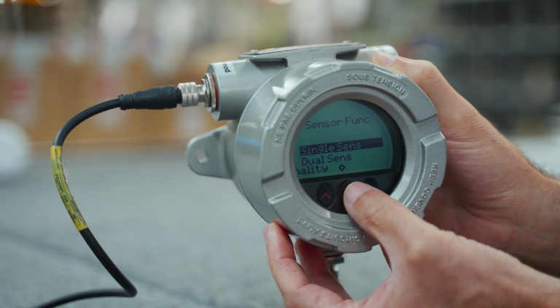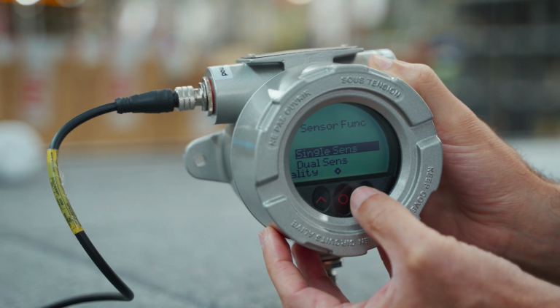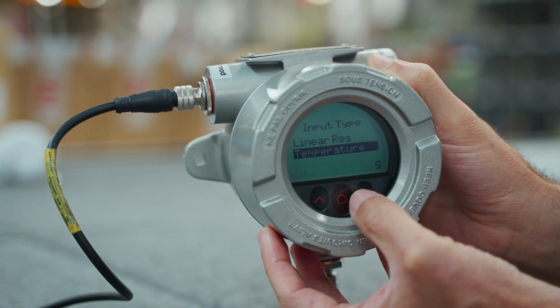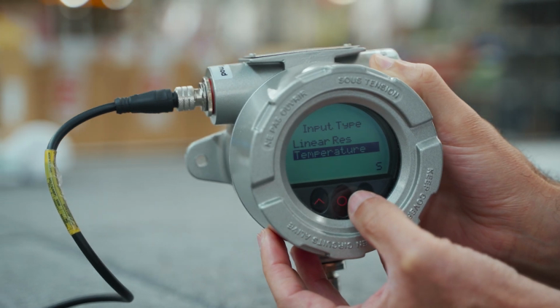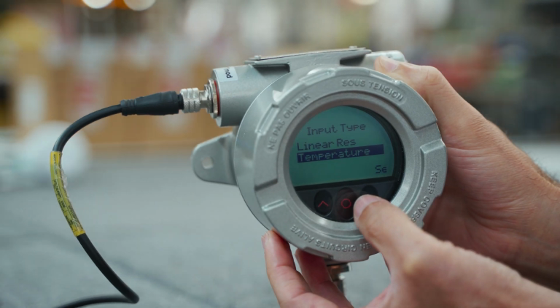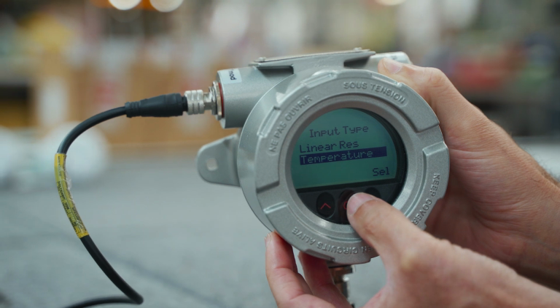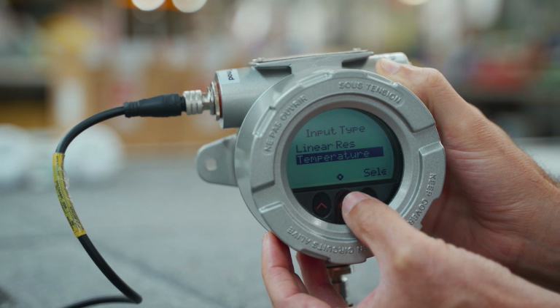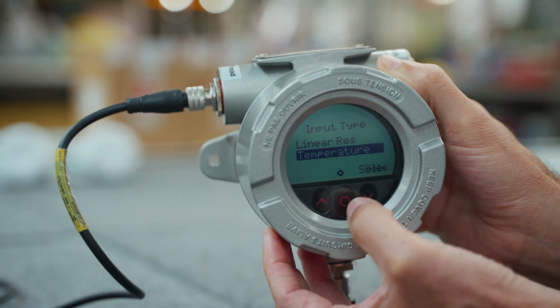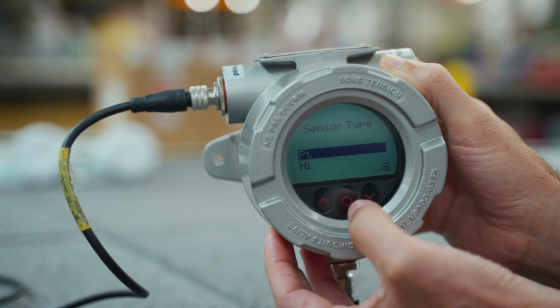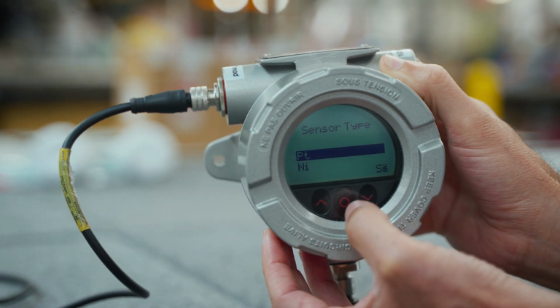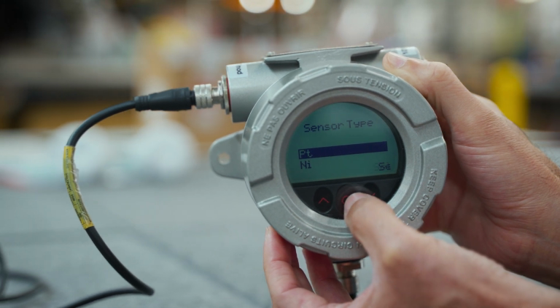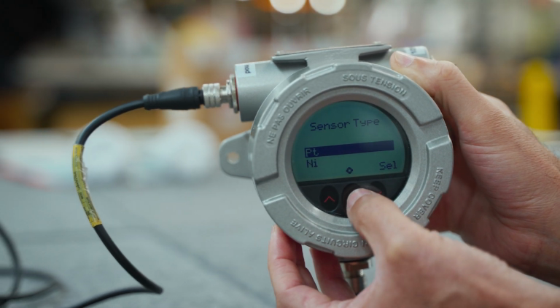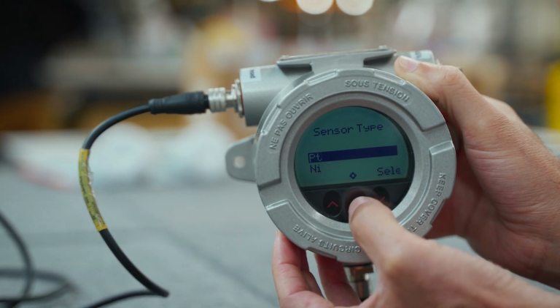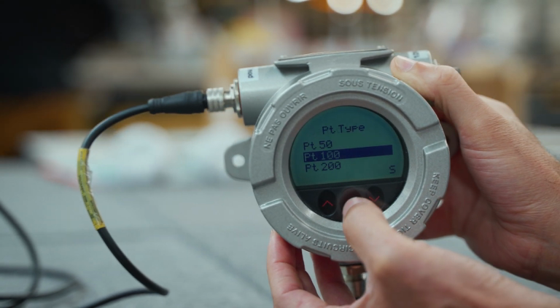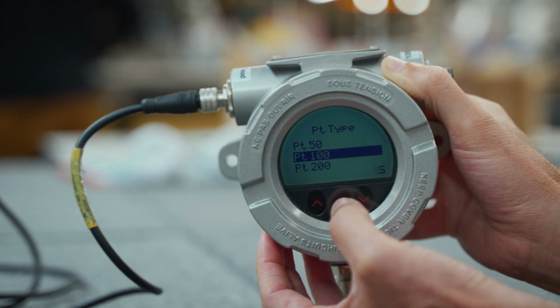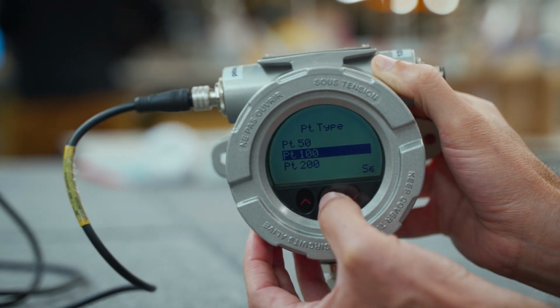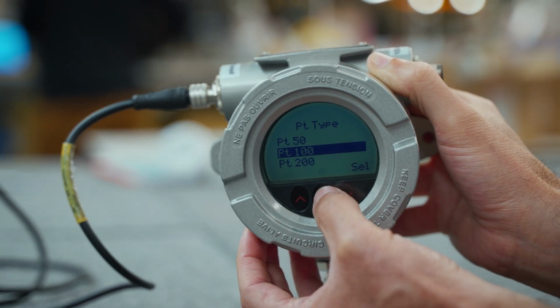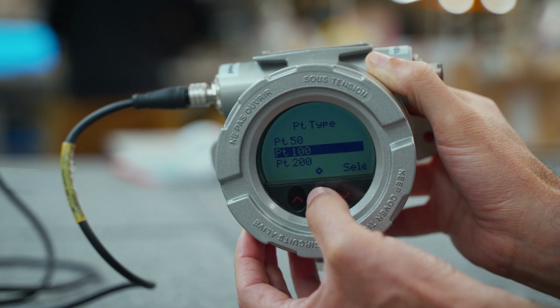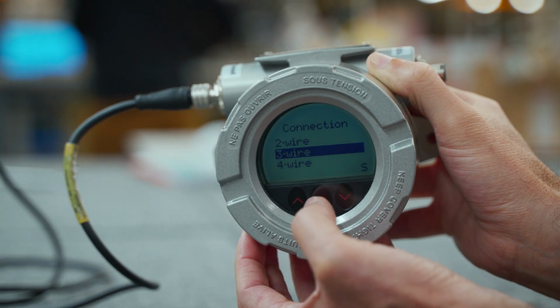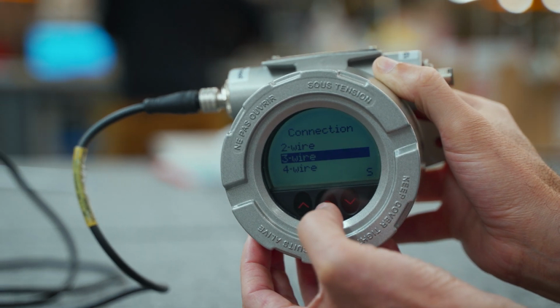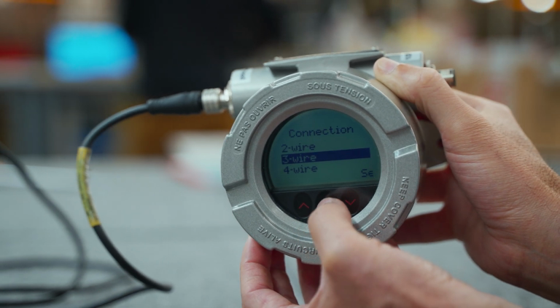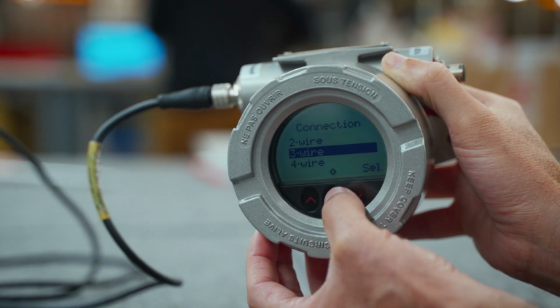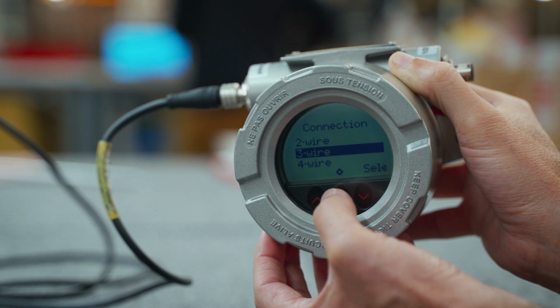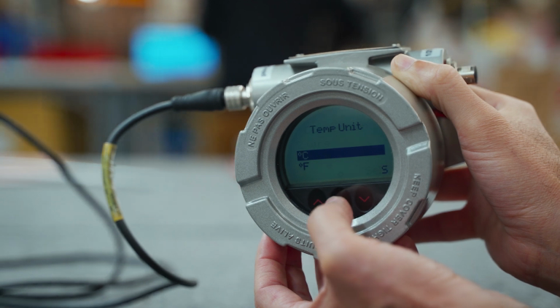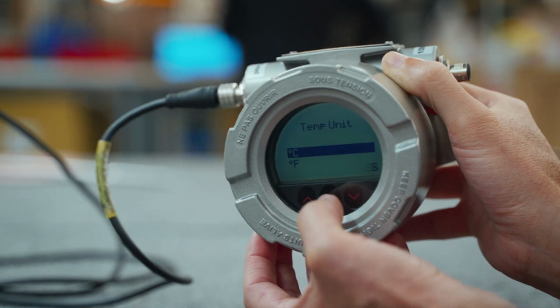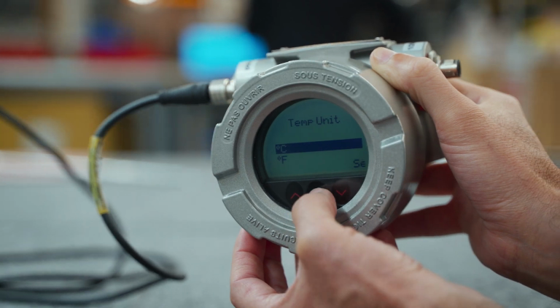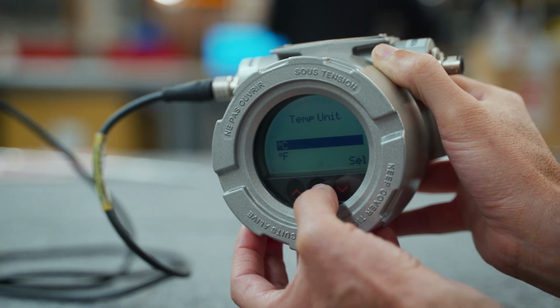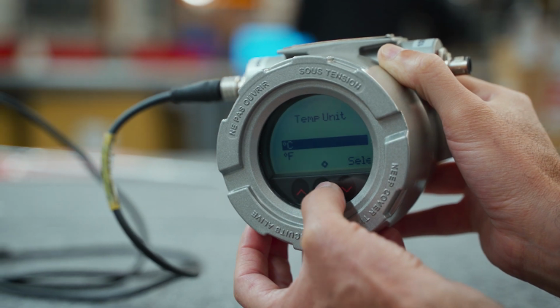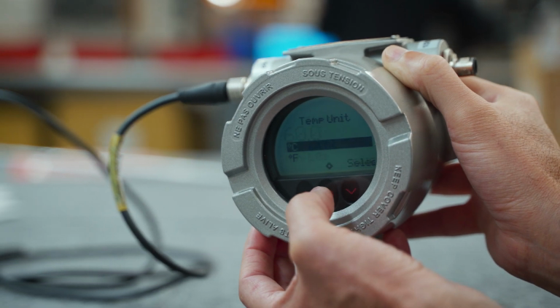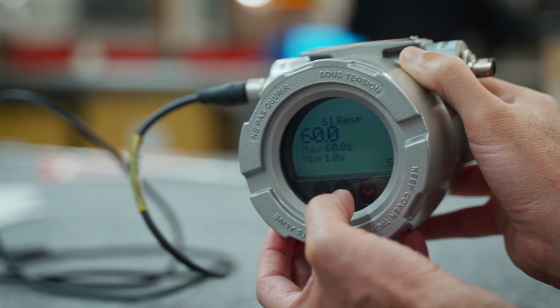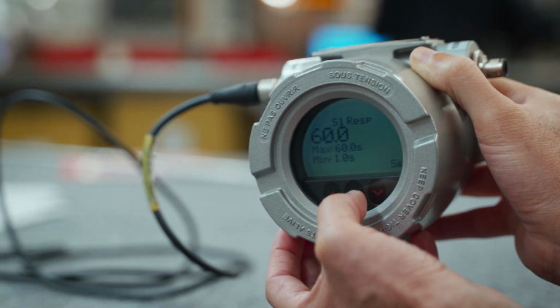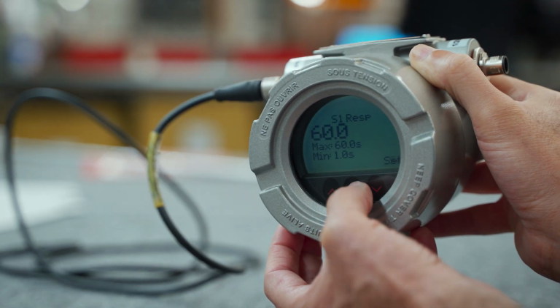The local operator interface has three optical buttons which can be used with or without gloves, allowing you to change the calibration range or settings without opening the unit.